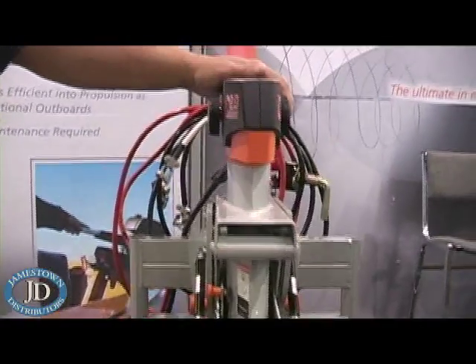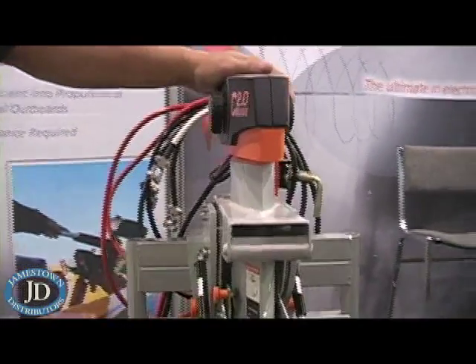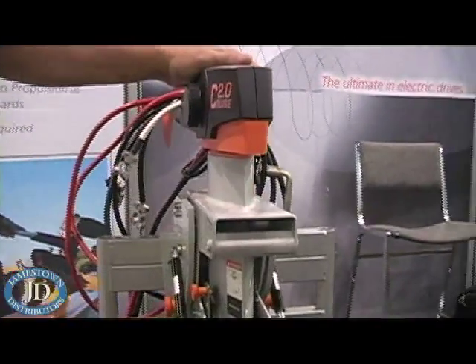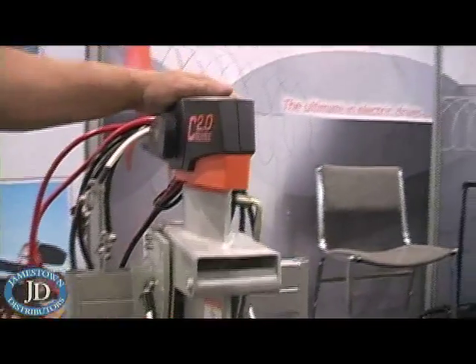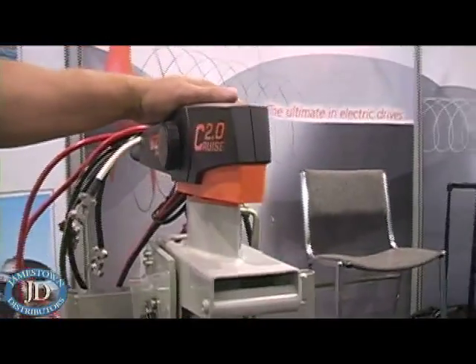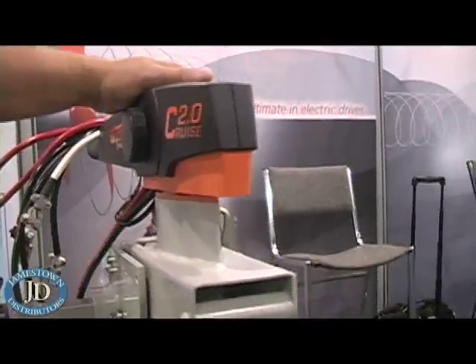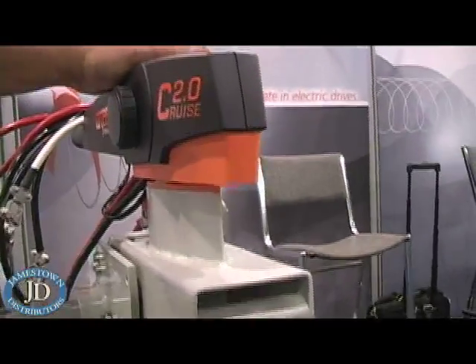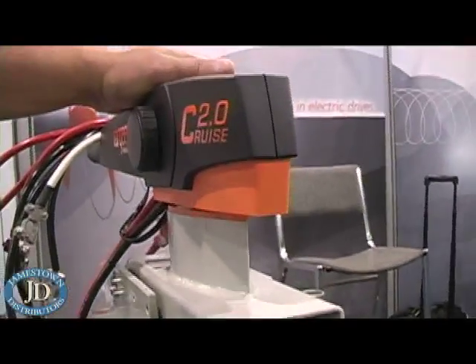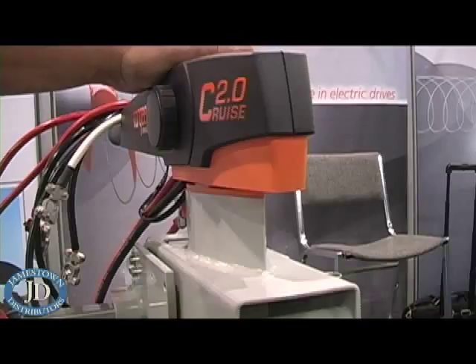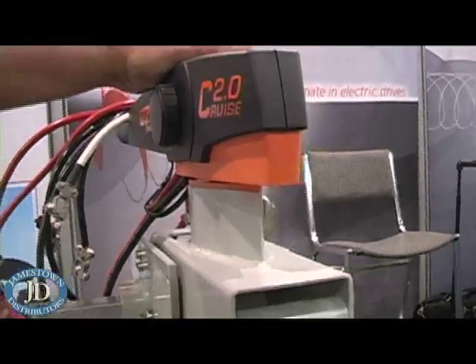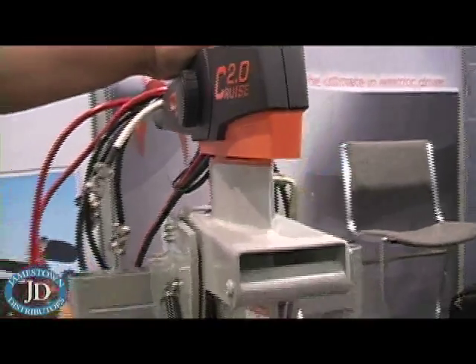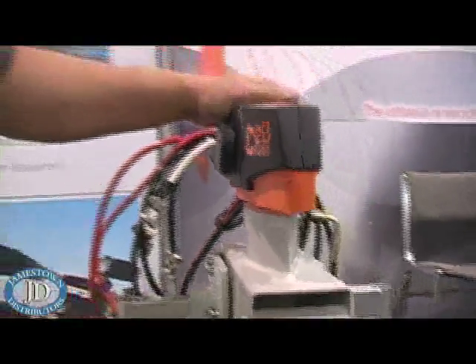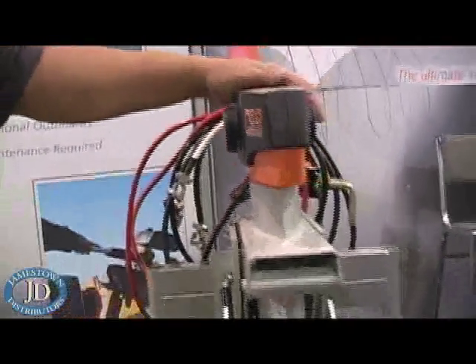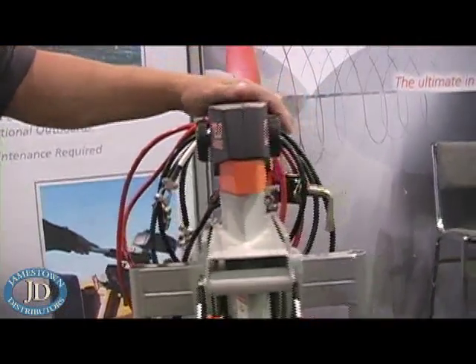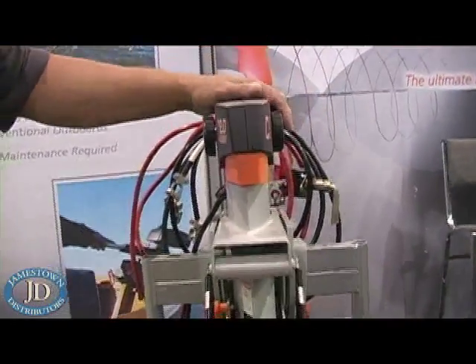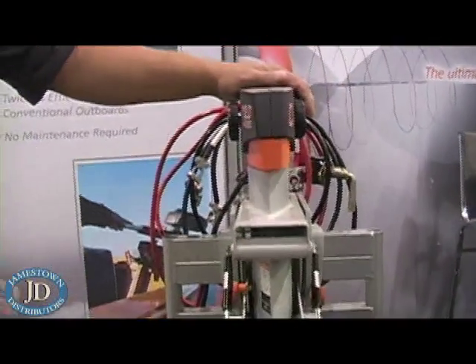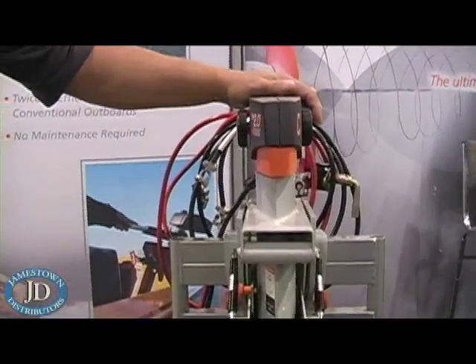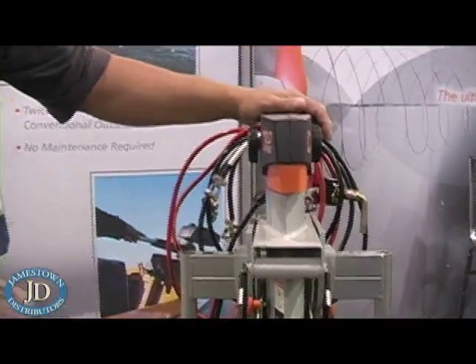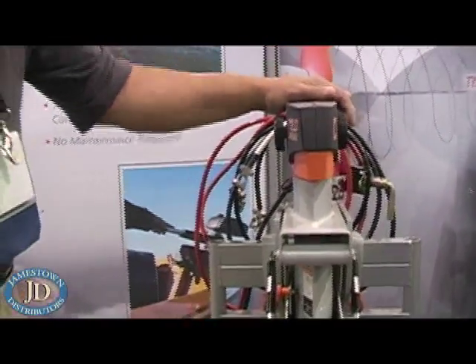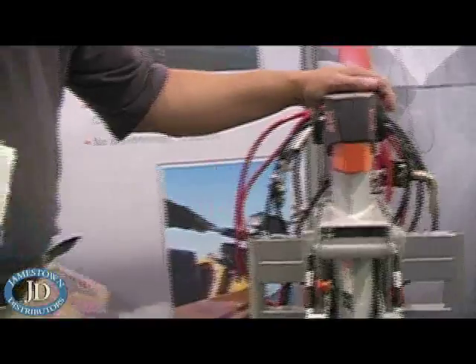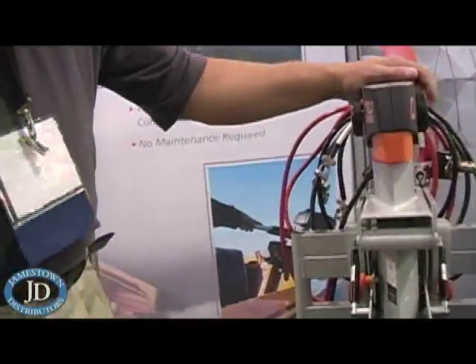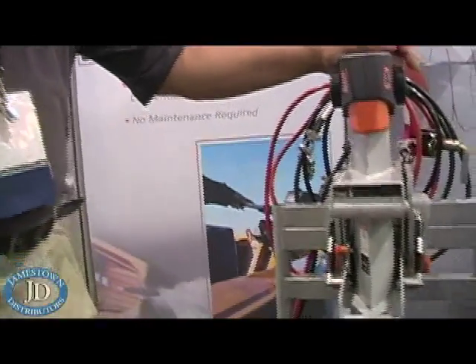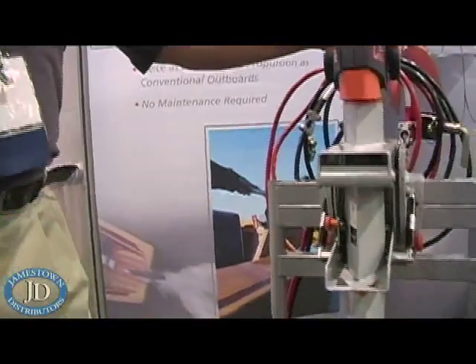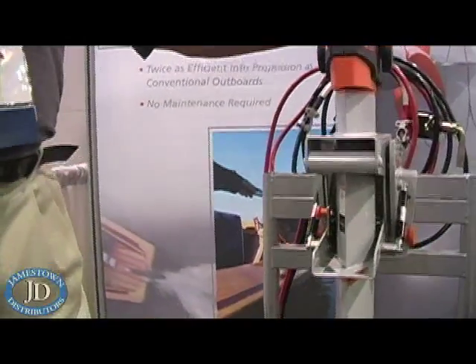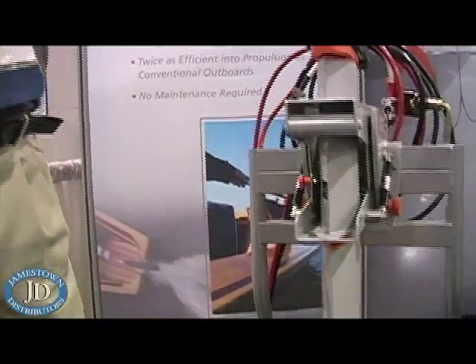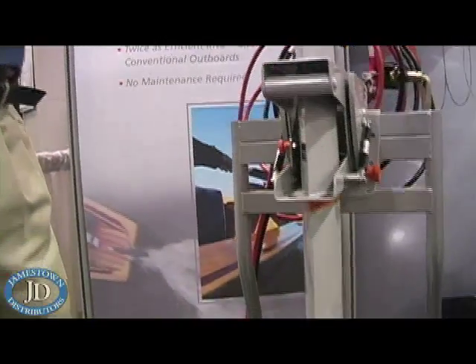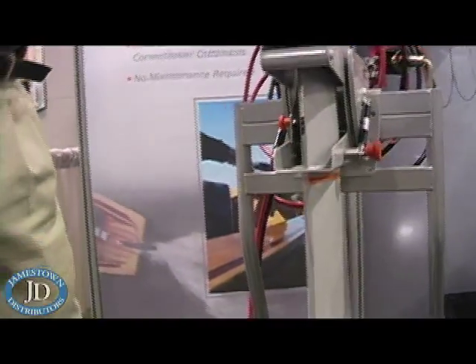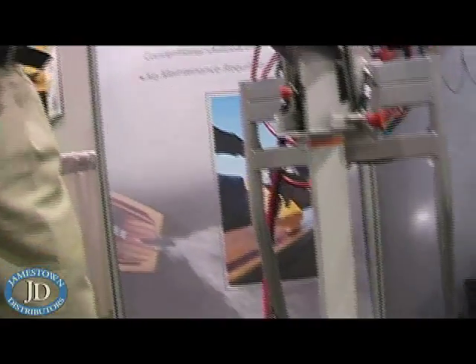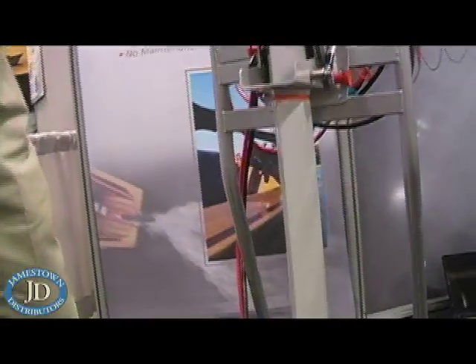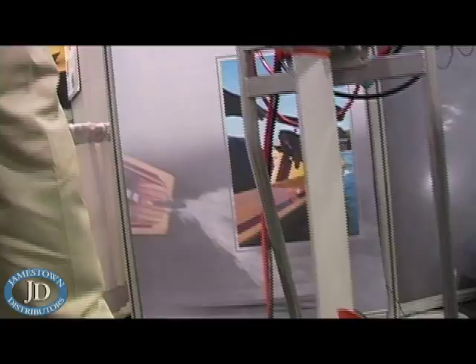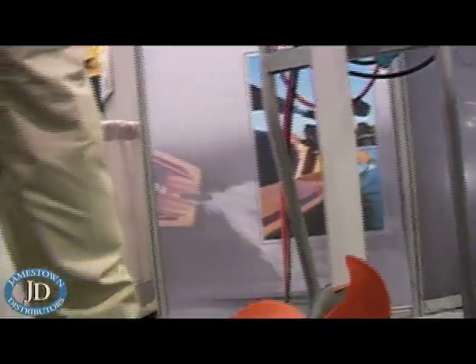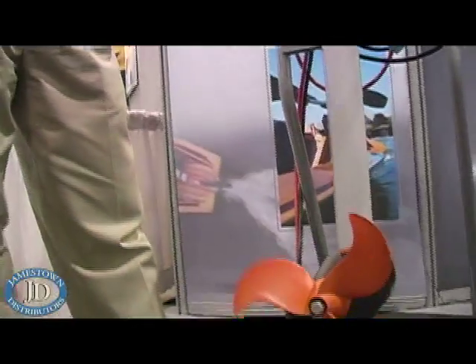This is our Cruze 2.0 — the most powerful 24-volt motor in the world. This motor has 121 pounds of thrust and is a six-horse equivalent. You can actually move boats up to three tons displacement.